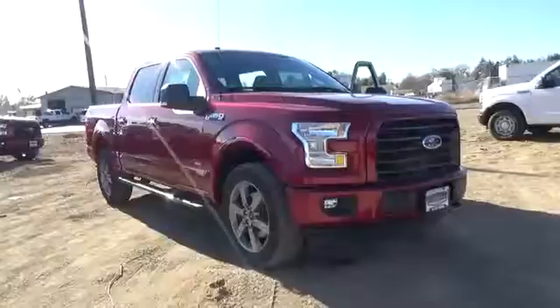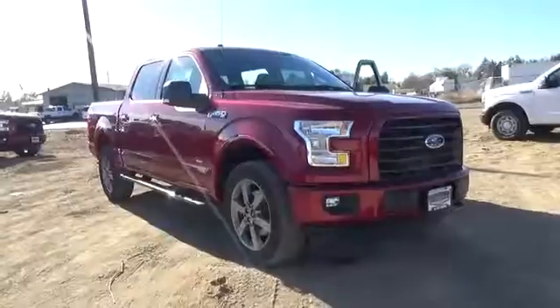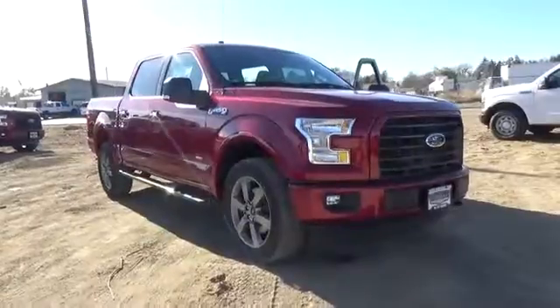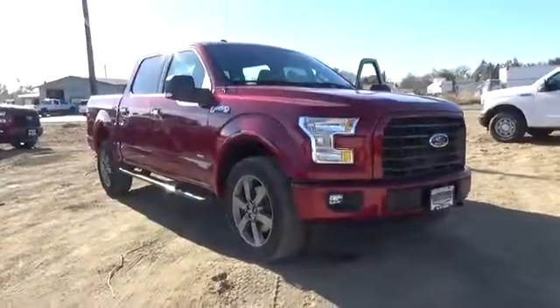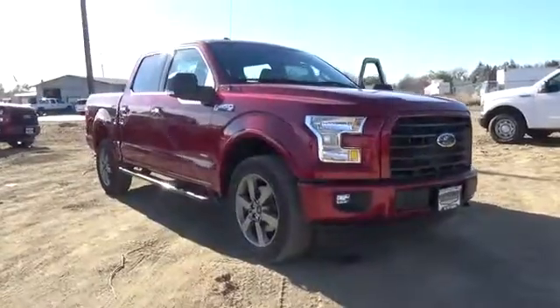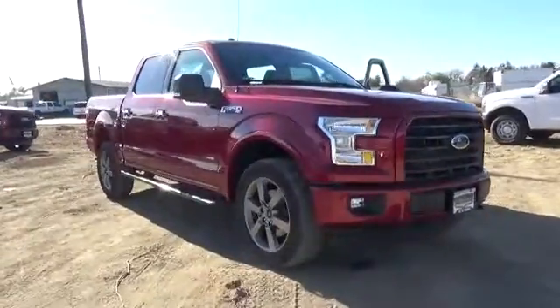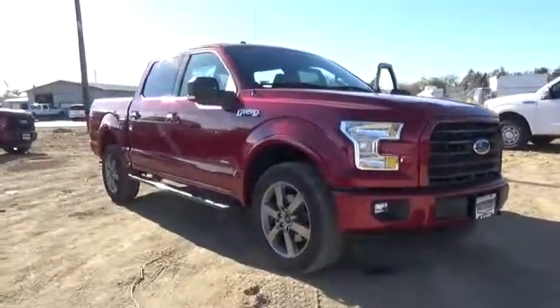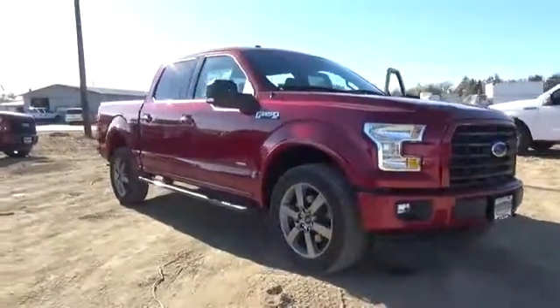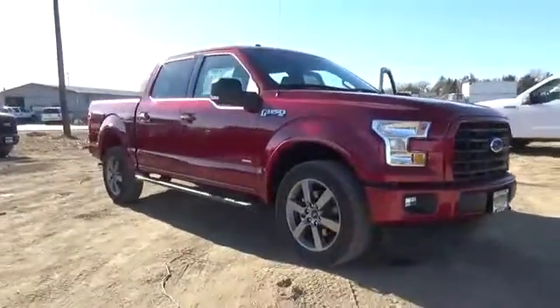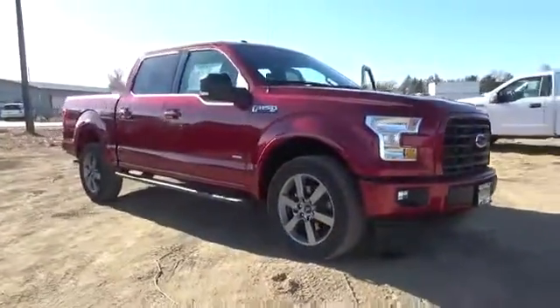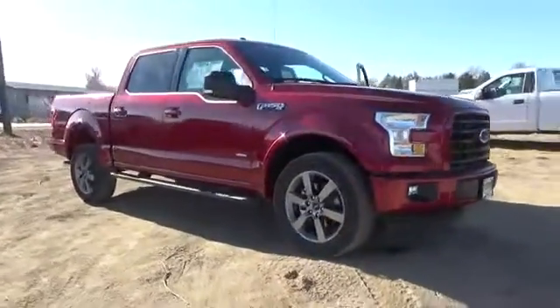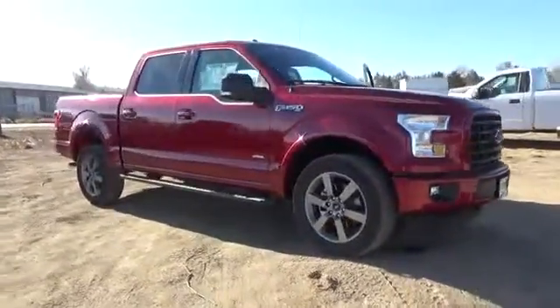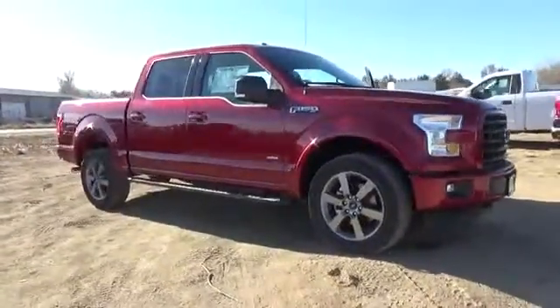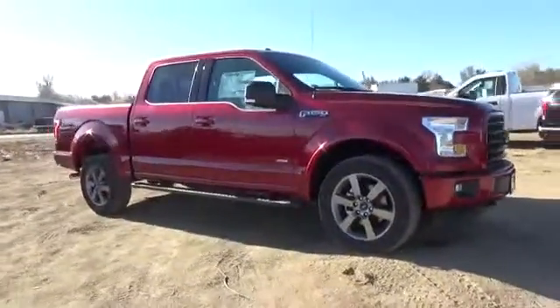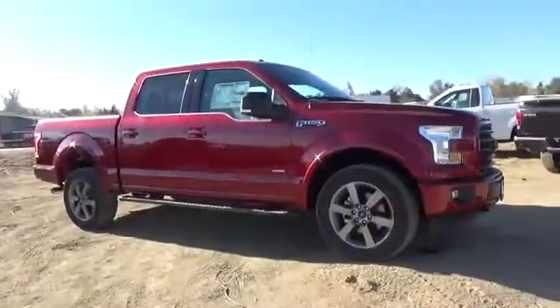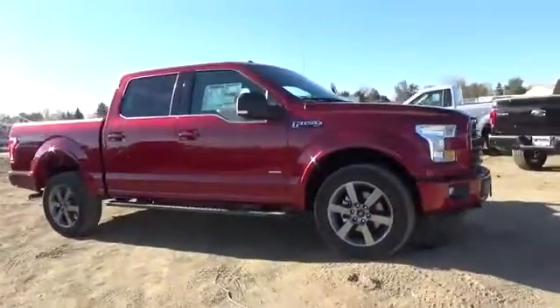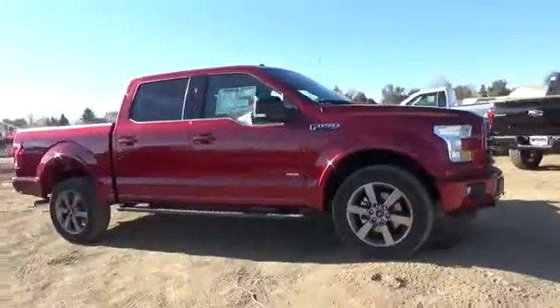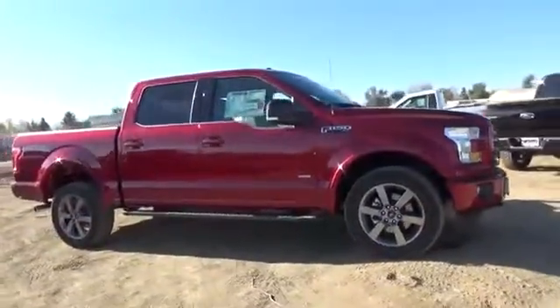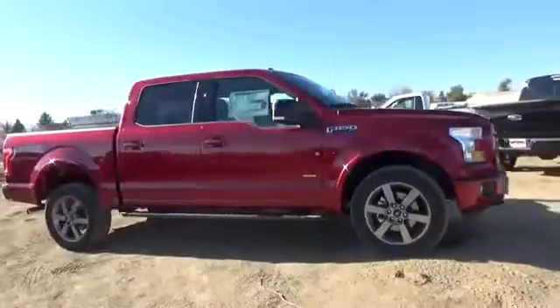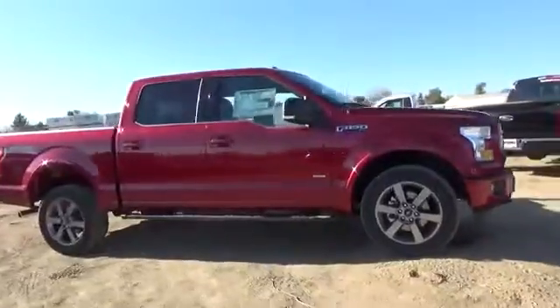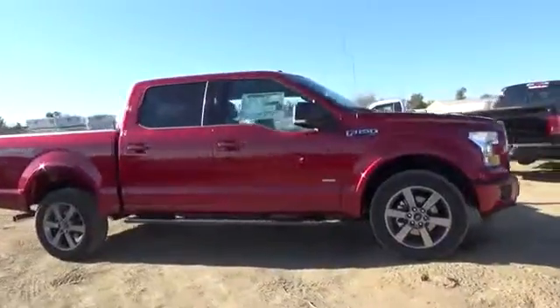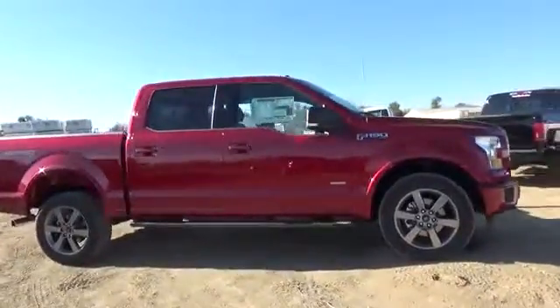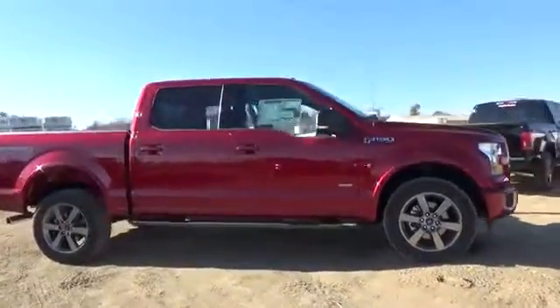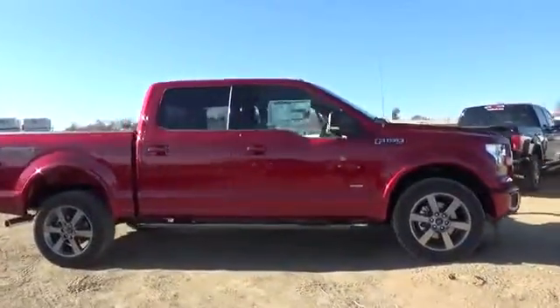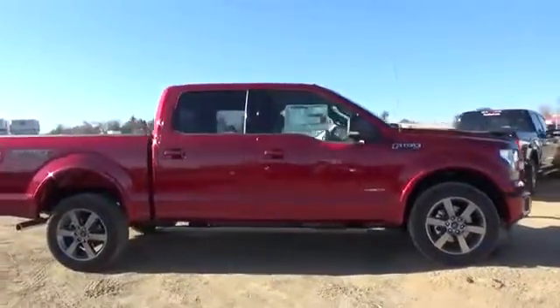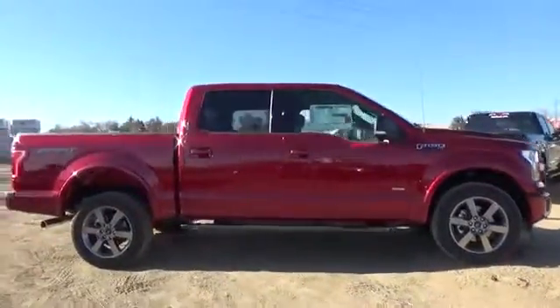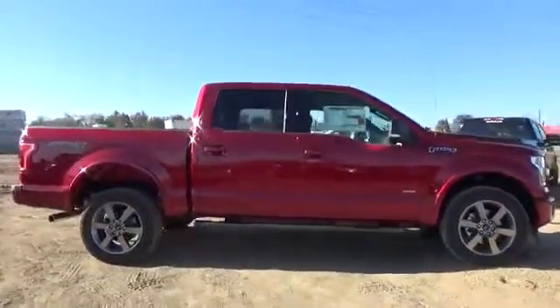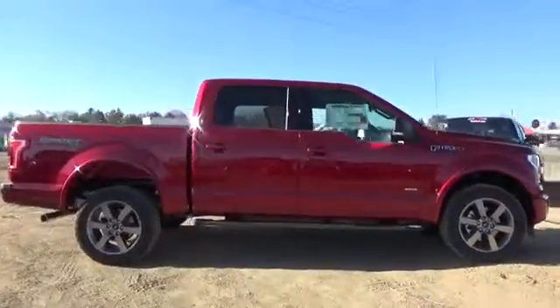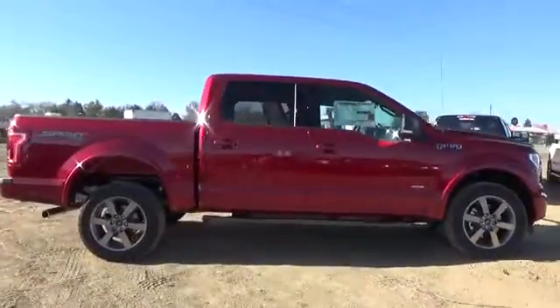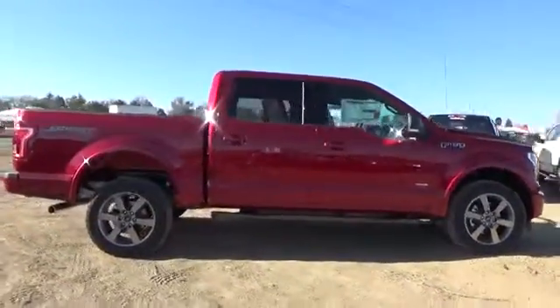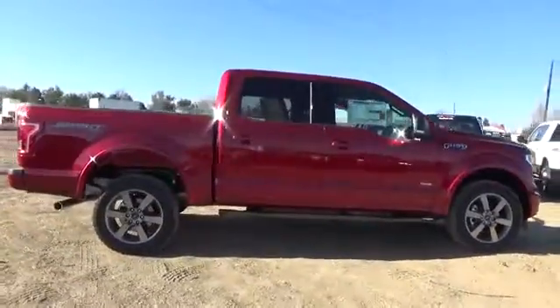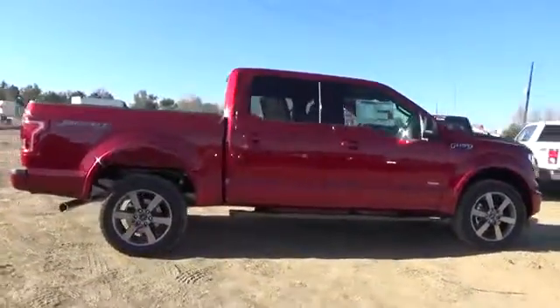2017 F-150. A Ford F-150 knows how to handle any situation. It's built to follow orders. No whining.